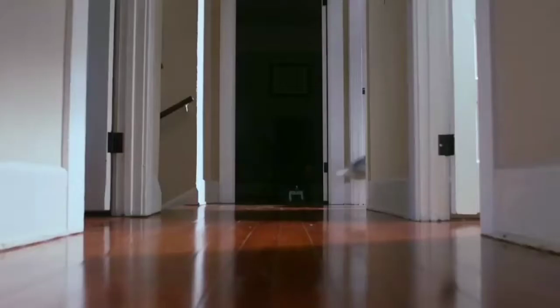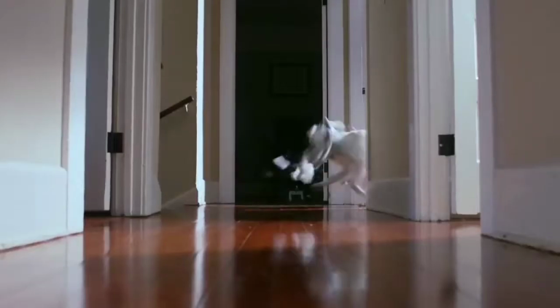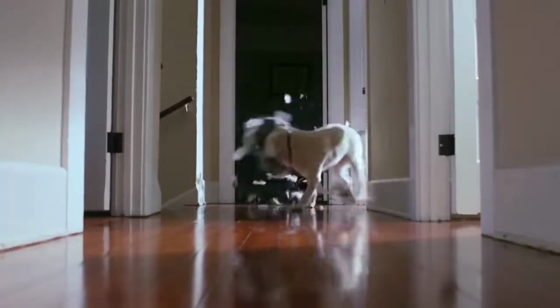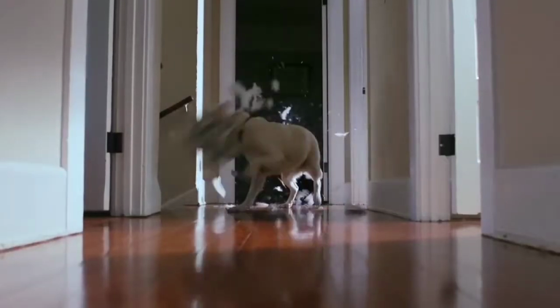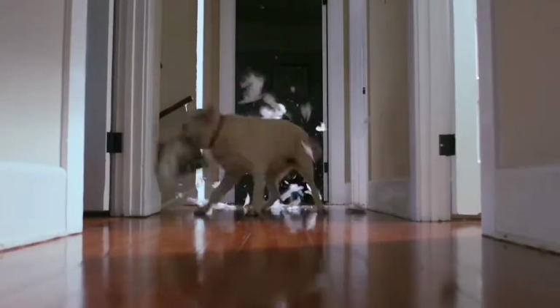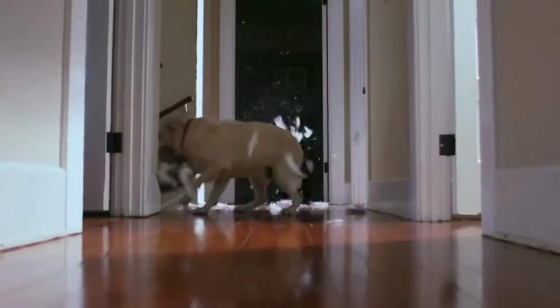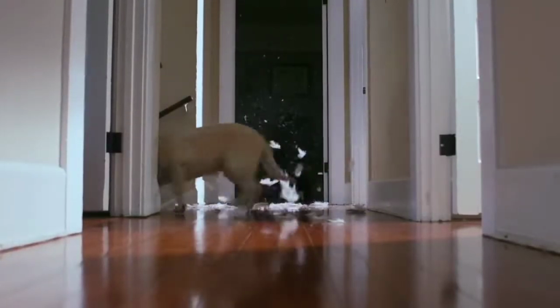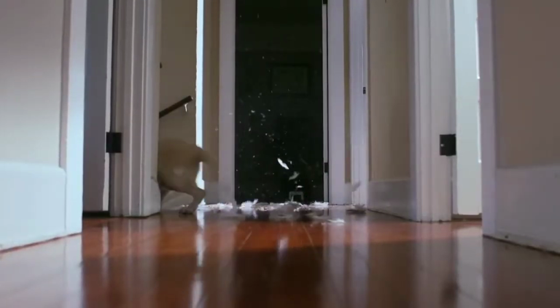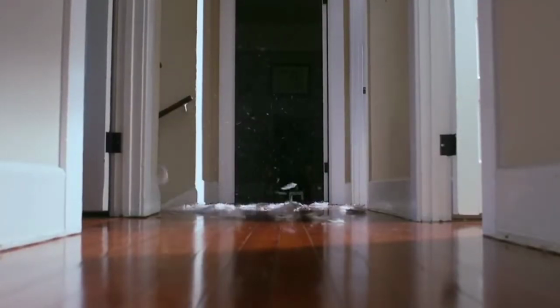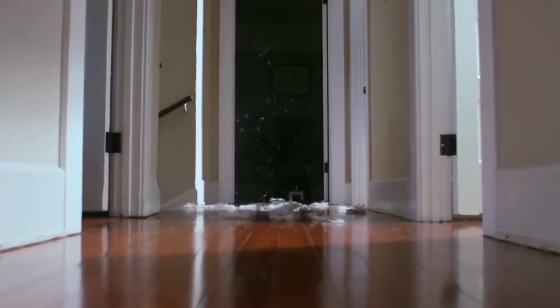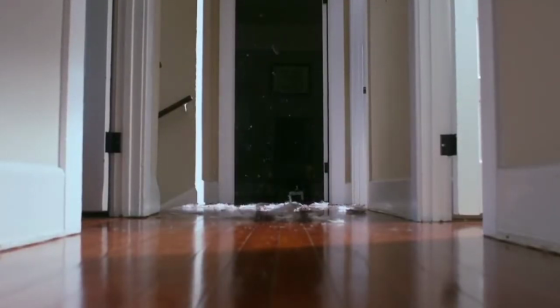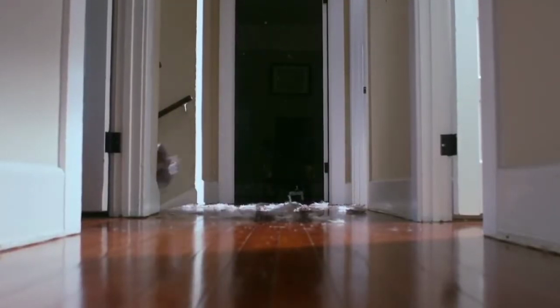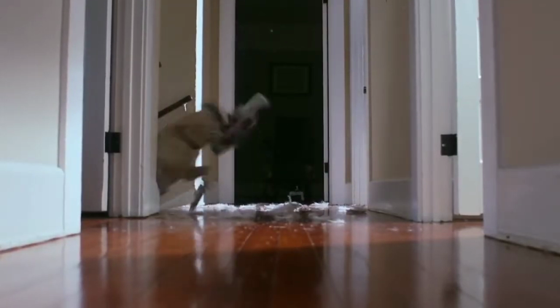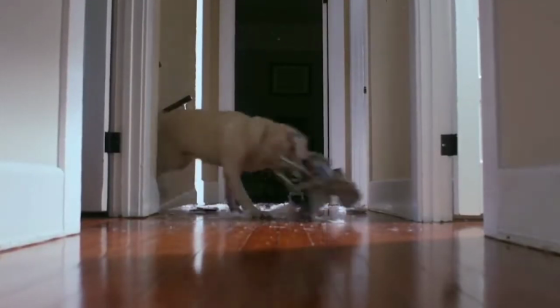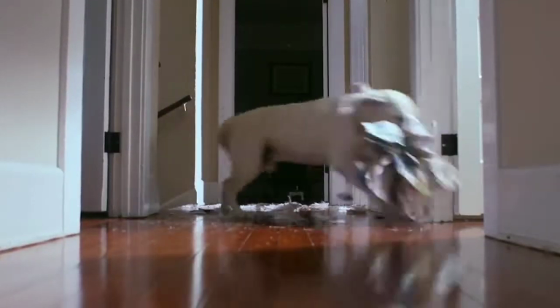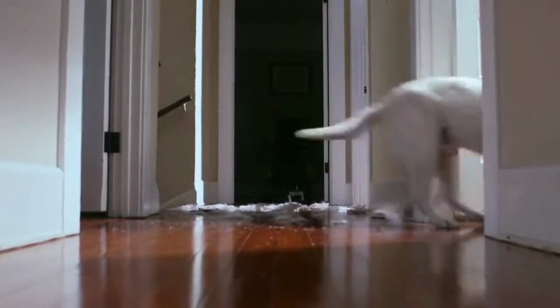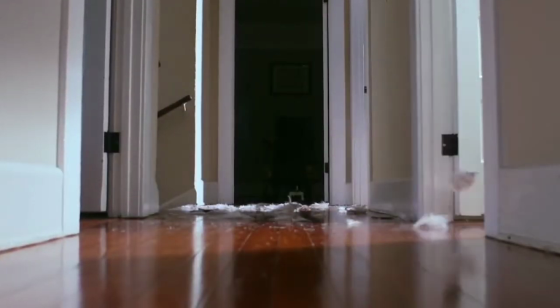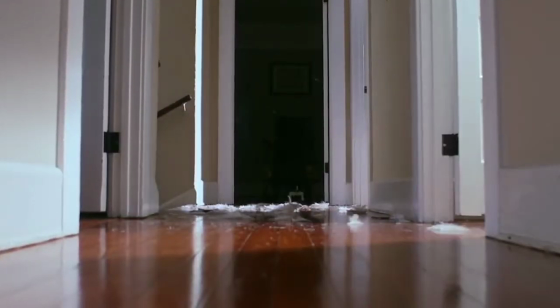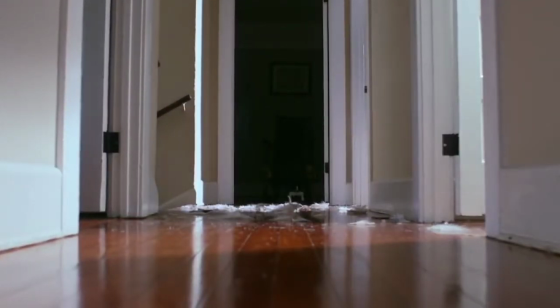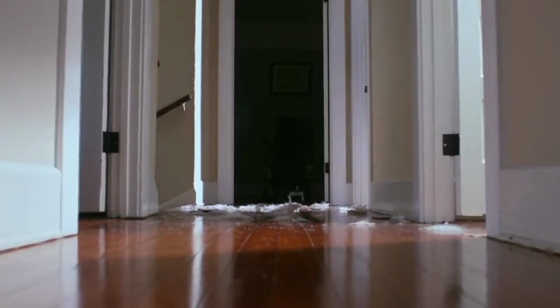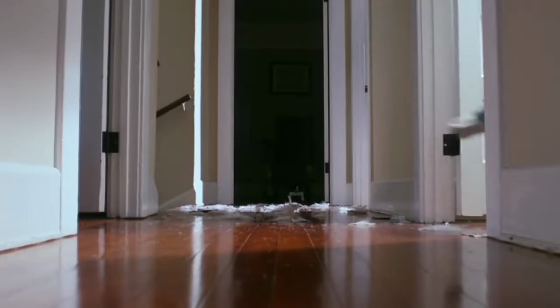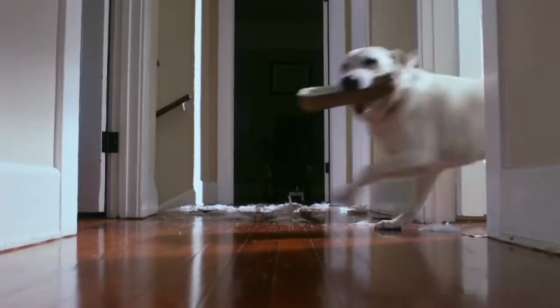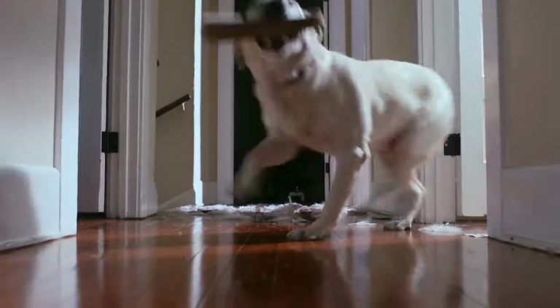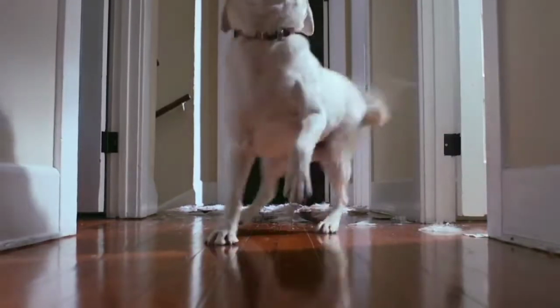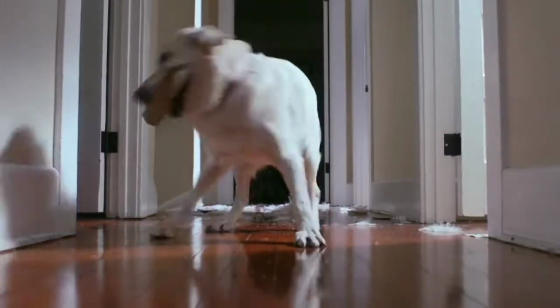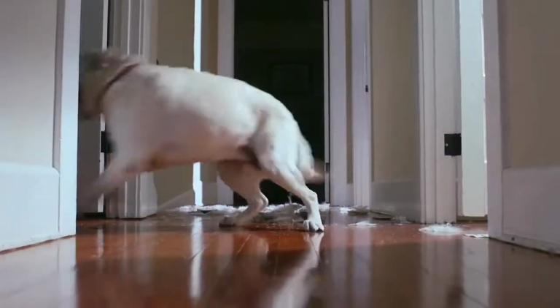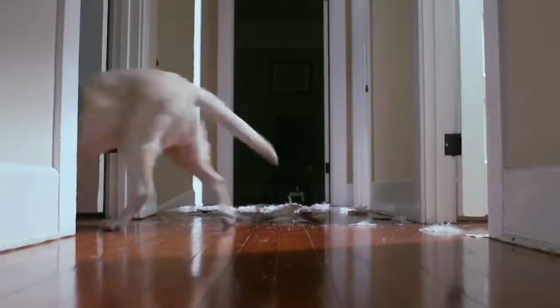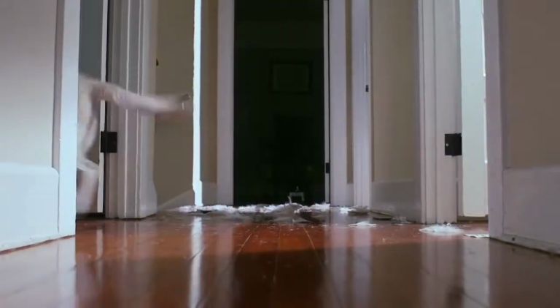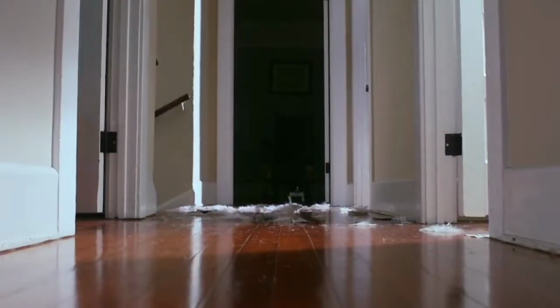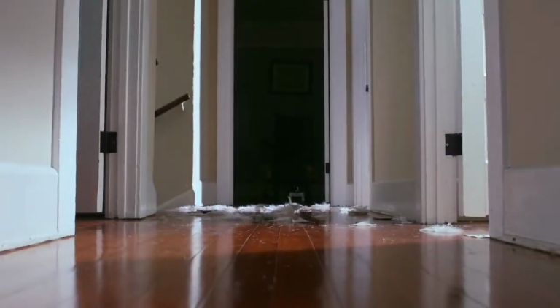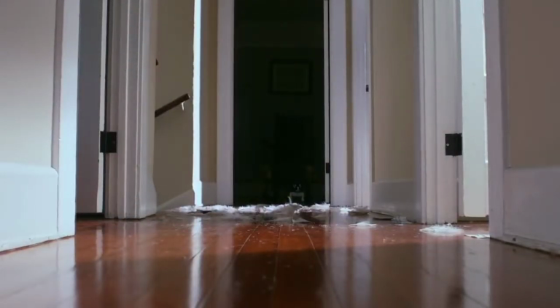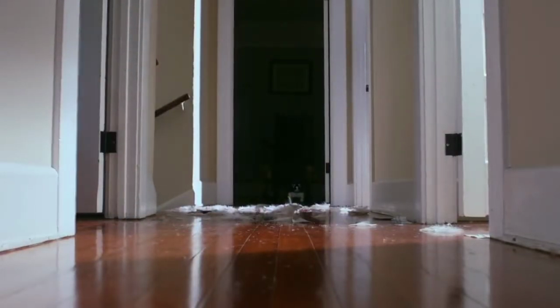For ages, the dog has been man's best friend. We want to introduce you to man's new best friend. Meet Chip.